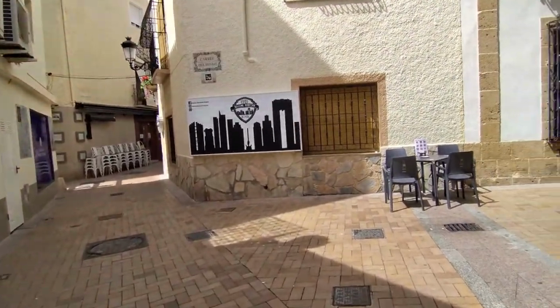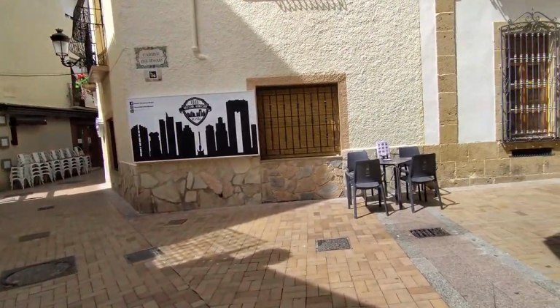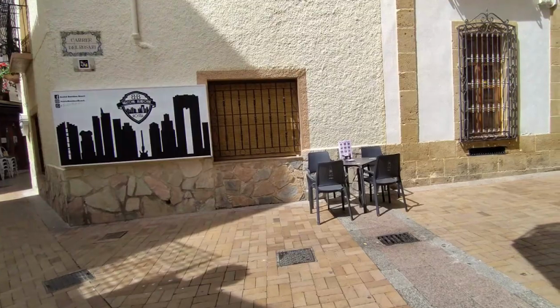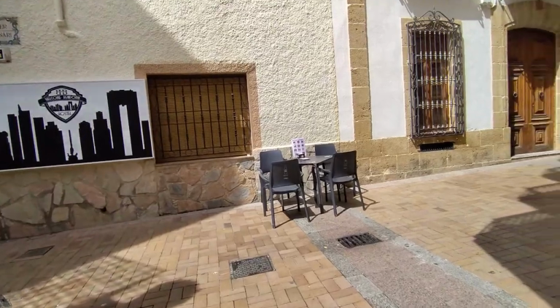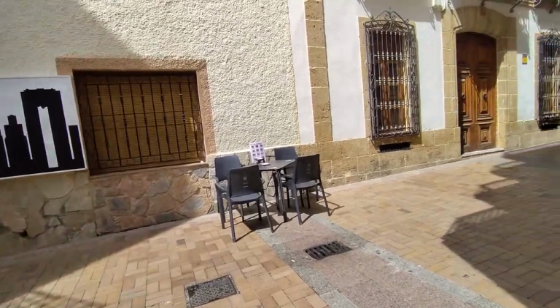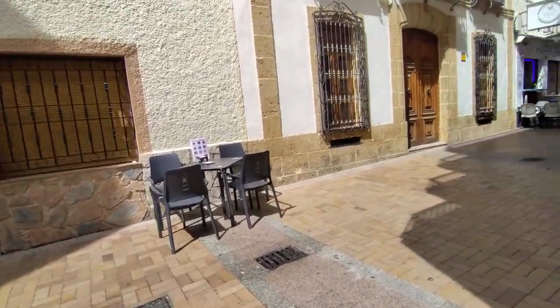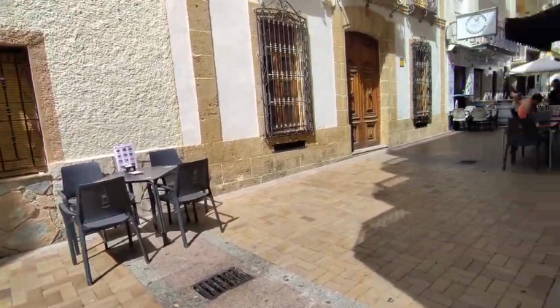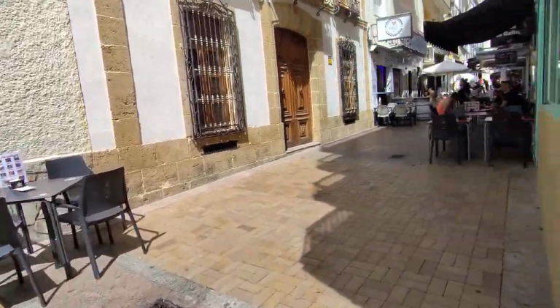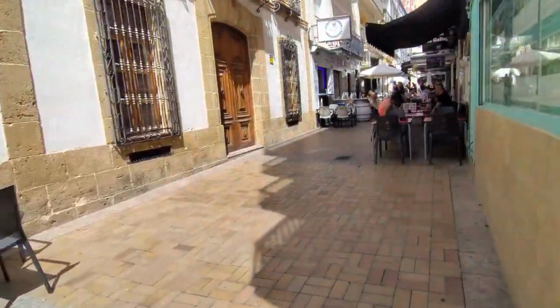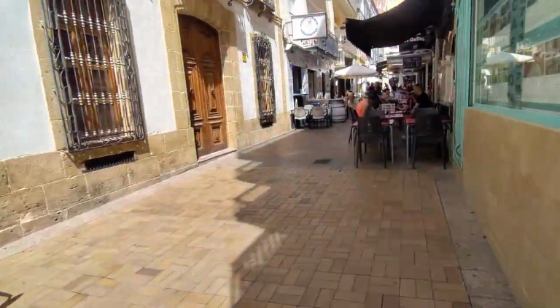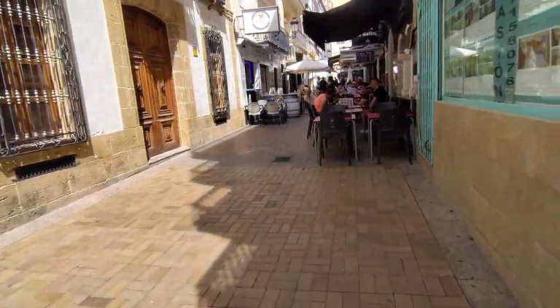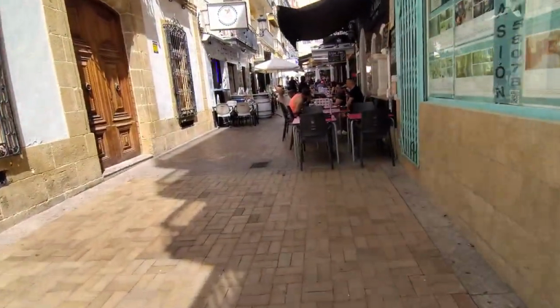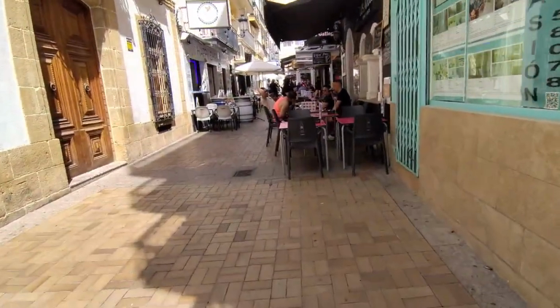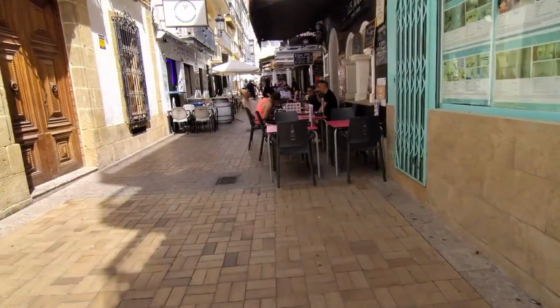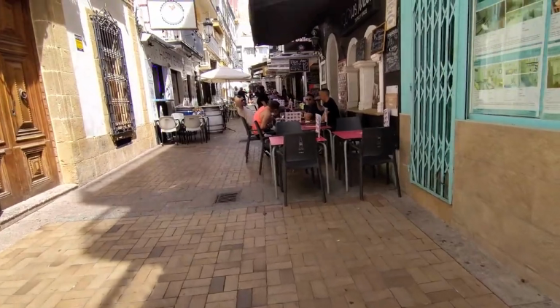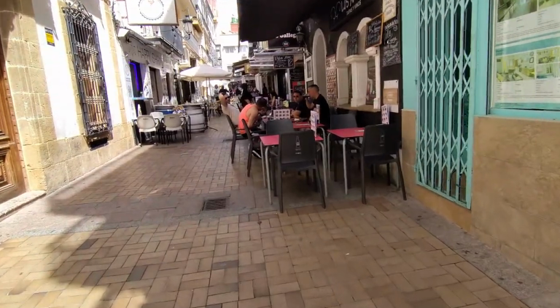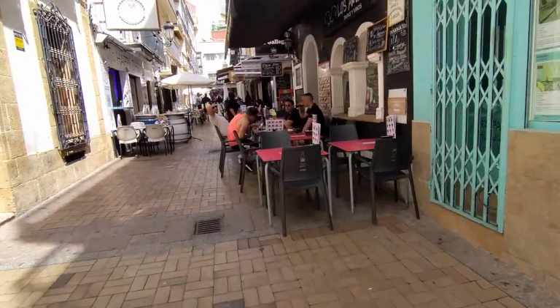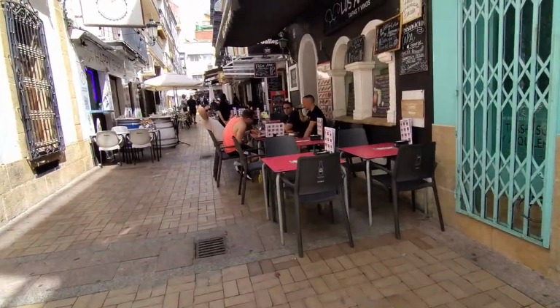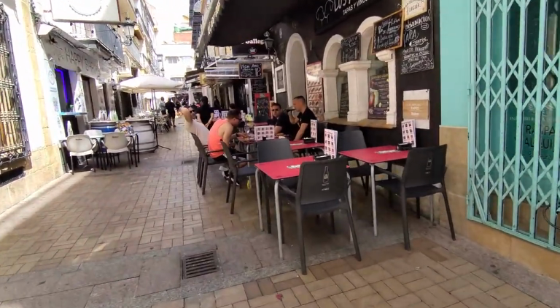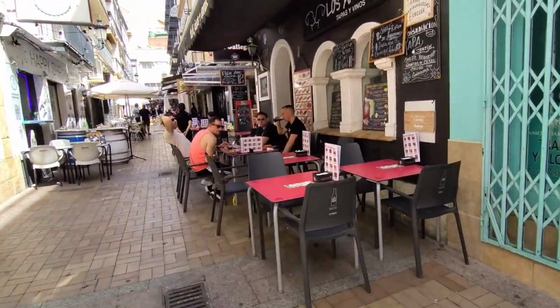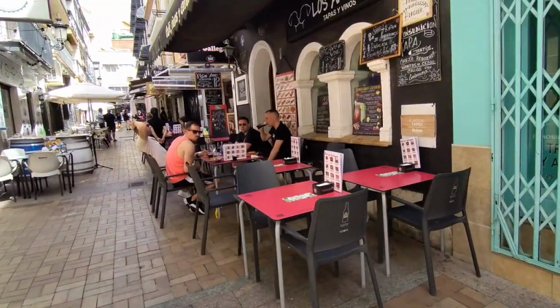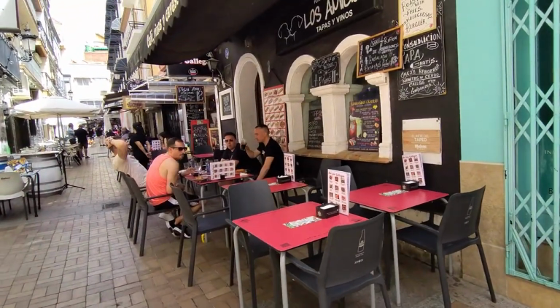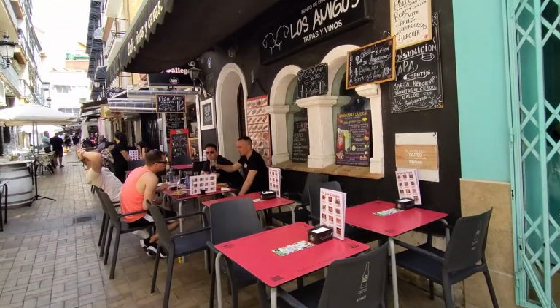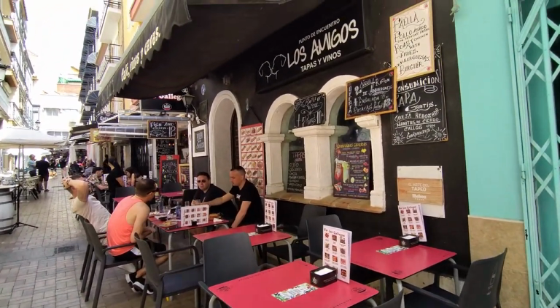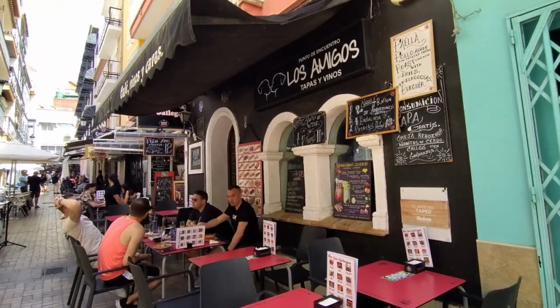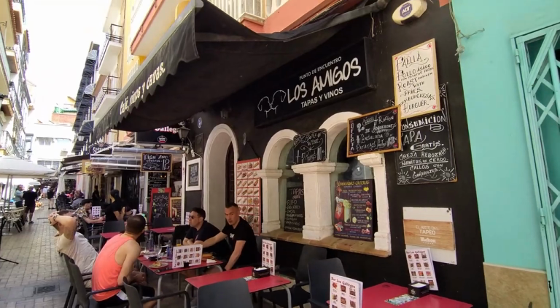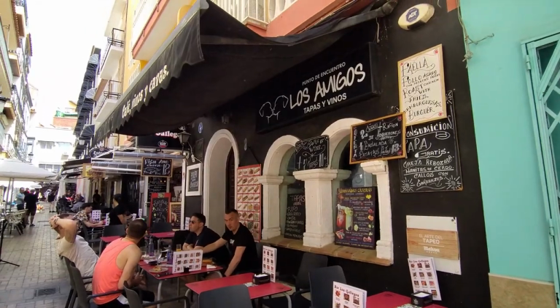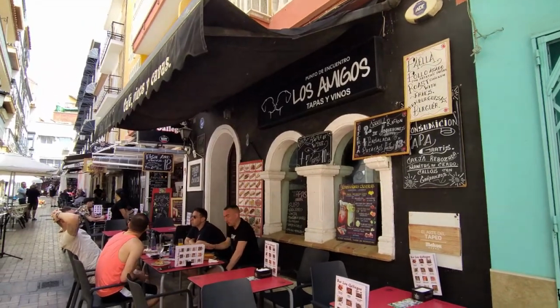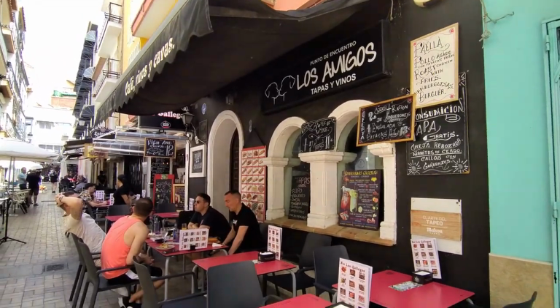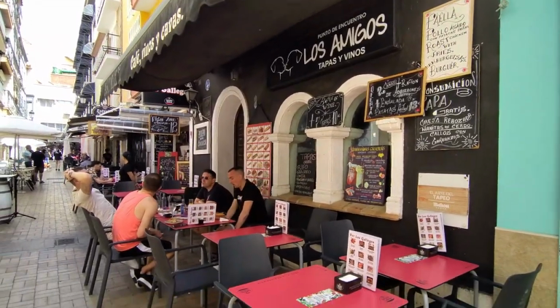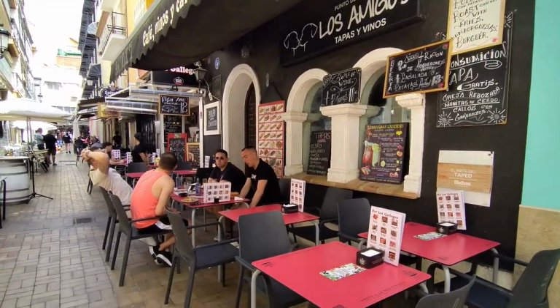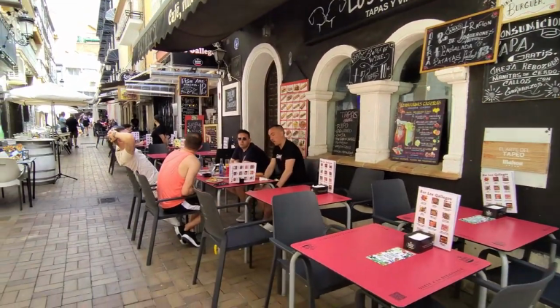Carrying on, we pass the tapas bar of Los Amigos on our right-hand side with a wealth of different tapas and drinks deals available, and then we see another tapas bar, Los Gallegos, which sits opposite the Happy Shrimp and its vibrant multi-coloured tables and advertising boards.